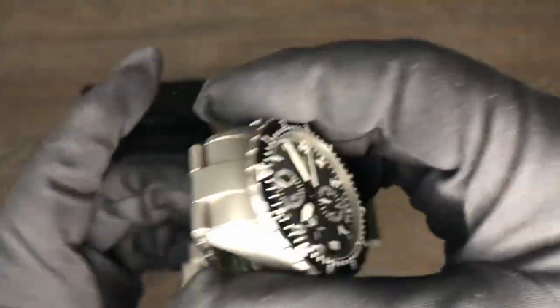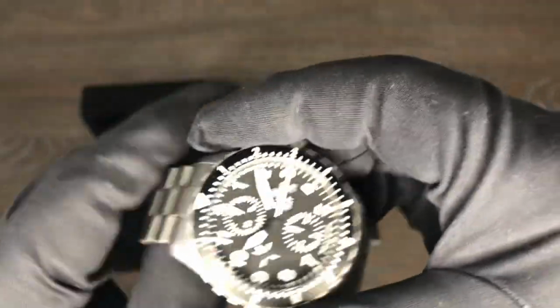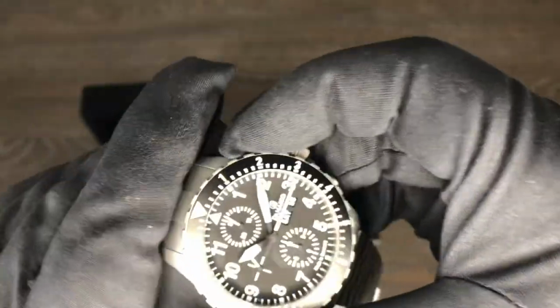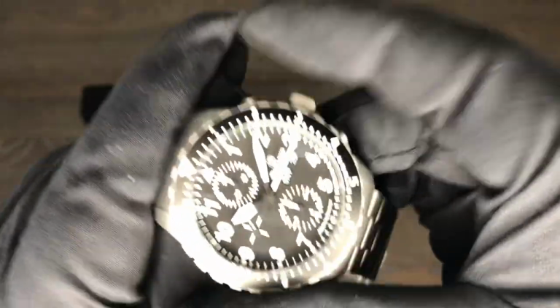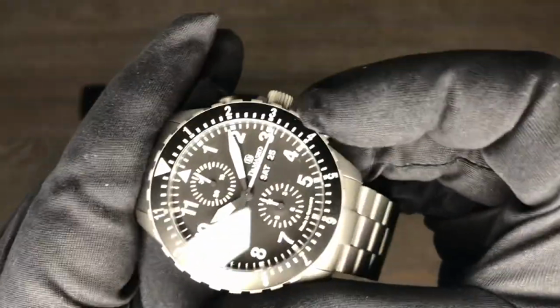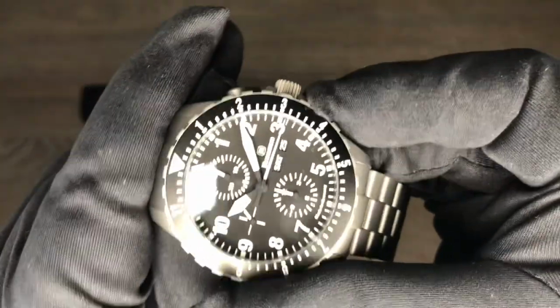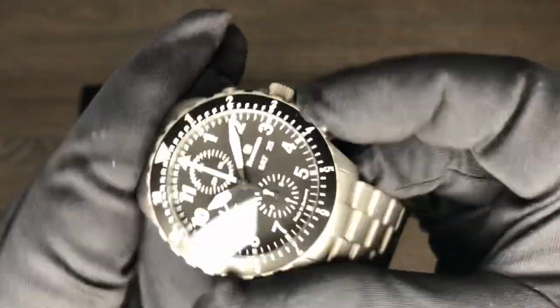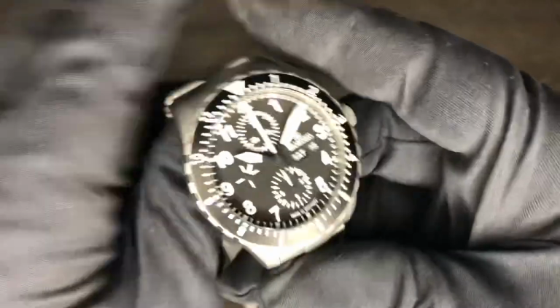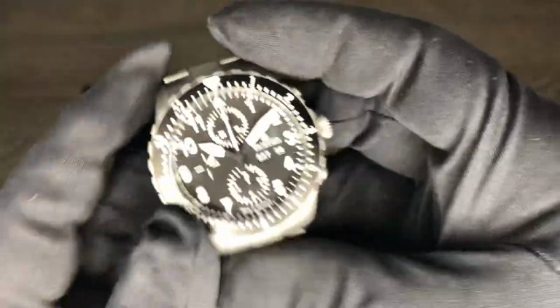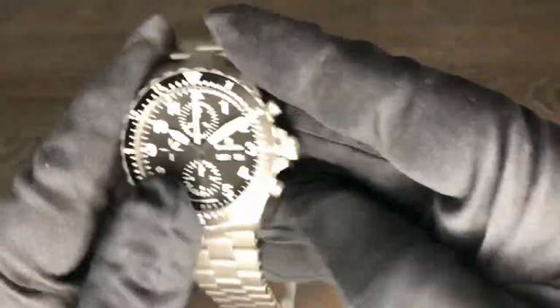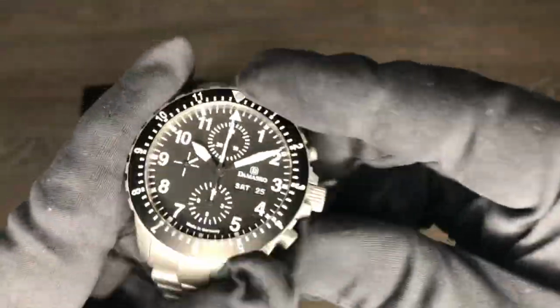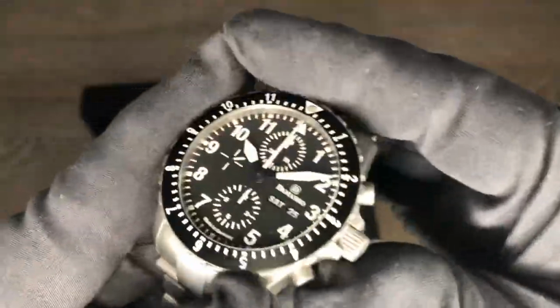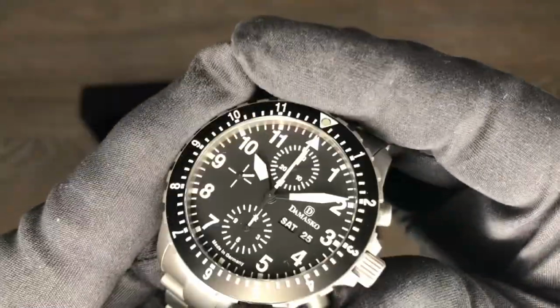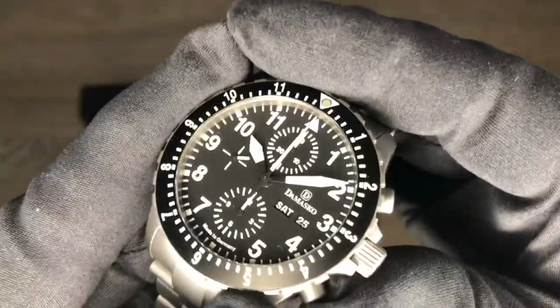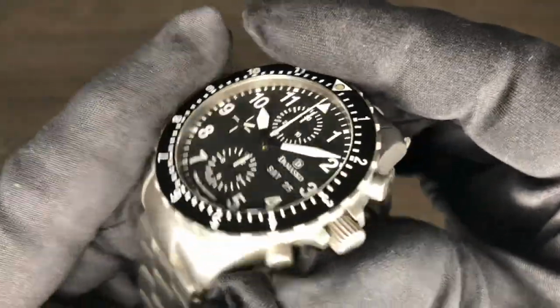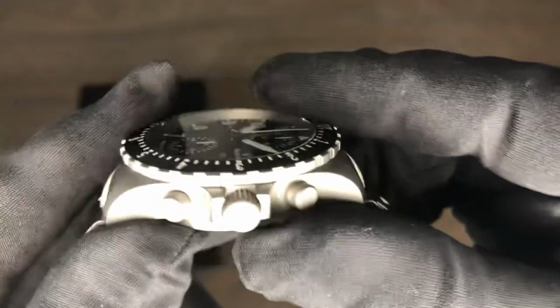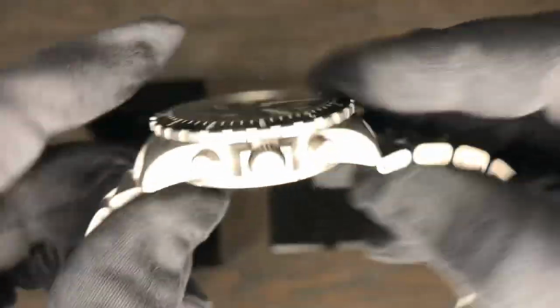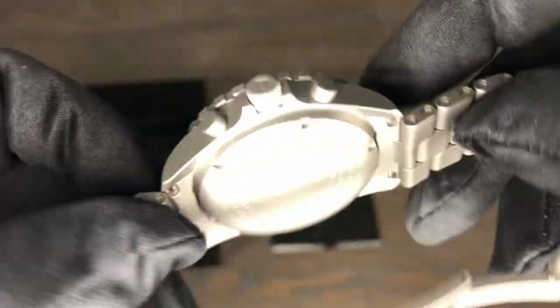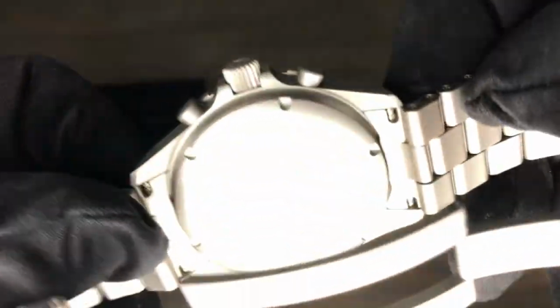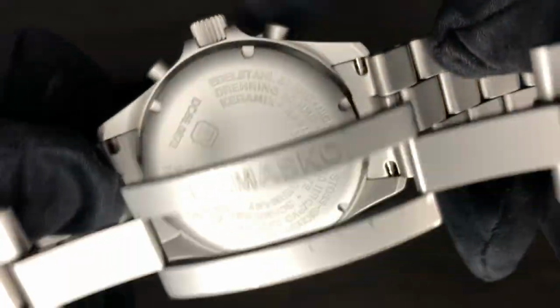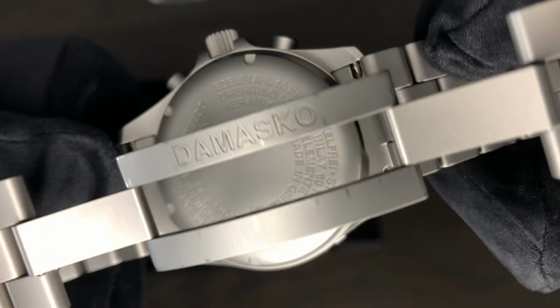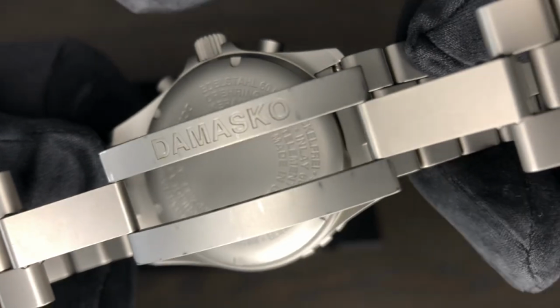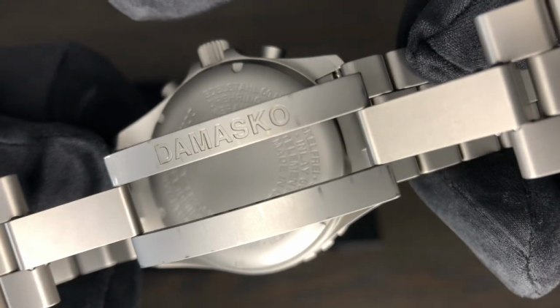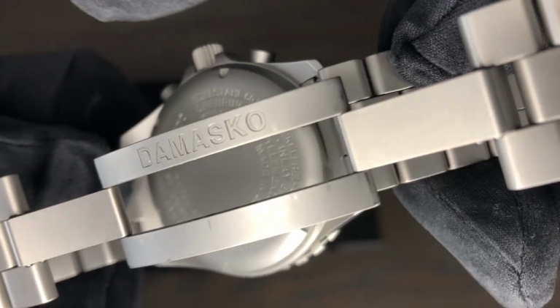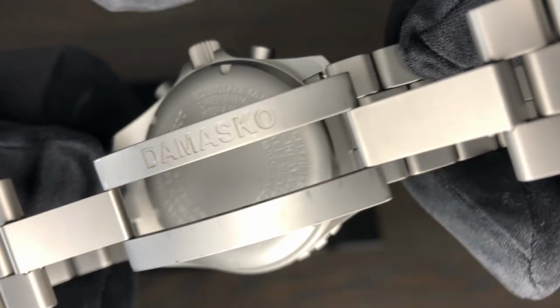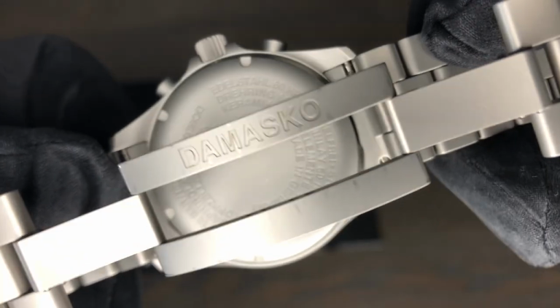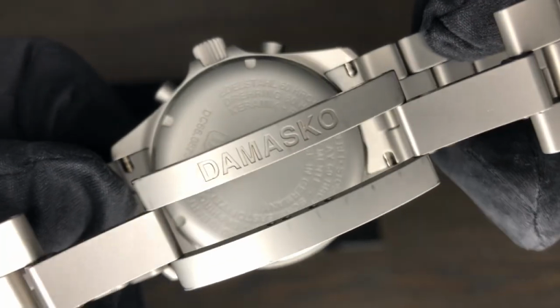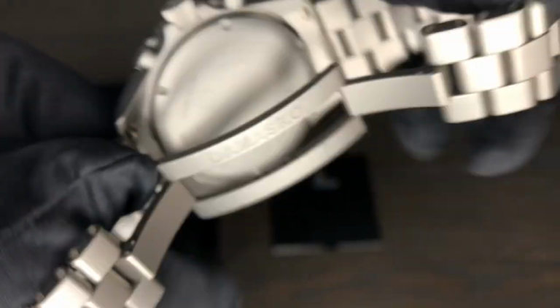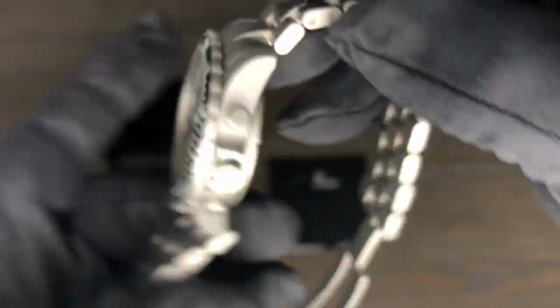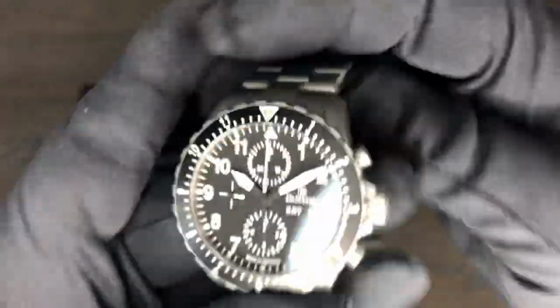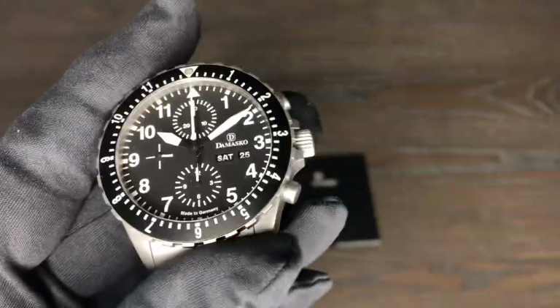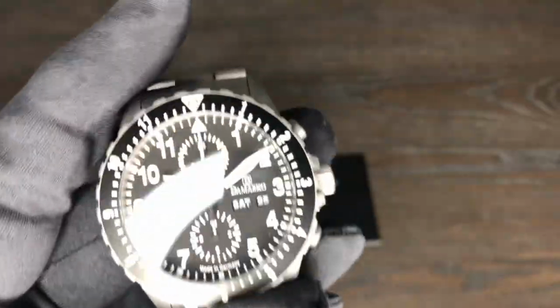You get the best all the way through all their lines. So really cool watch, and like I said, it's available at CW Watch Shop.